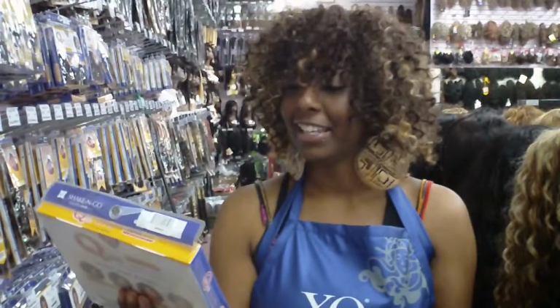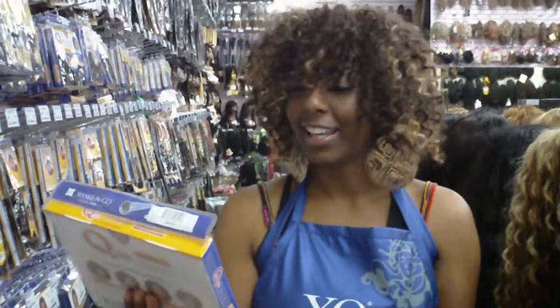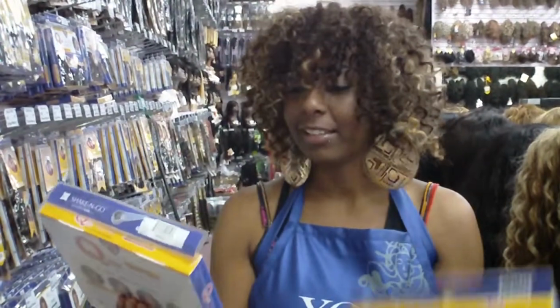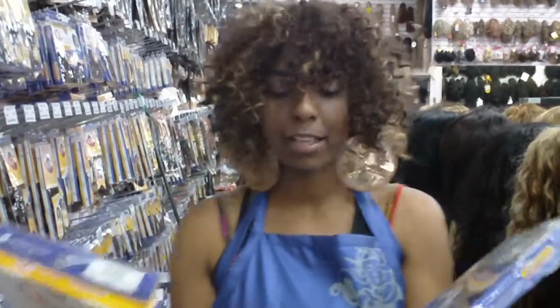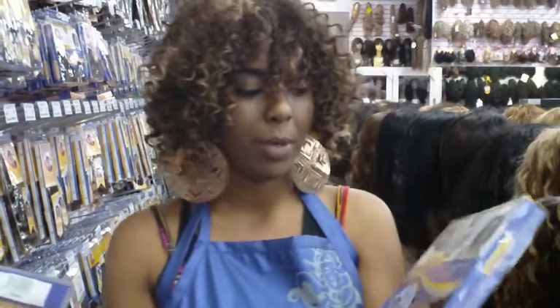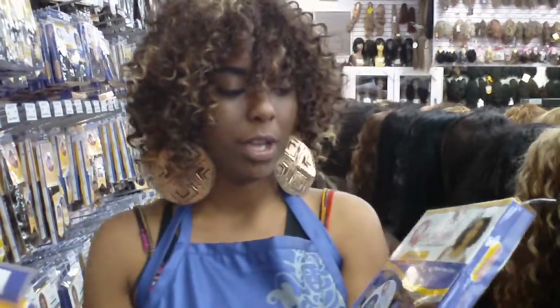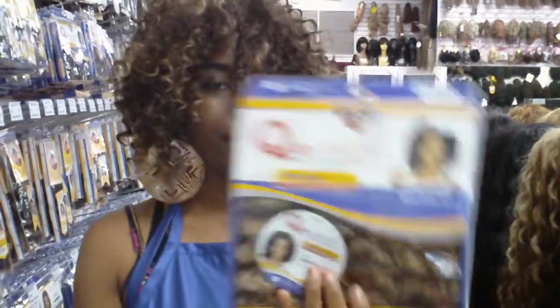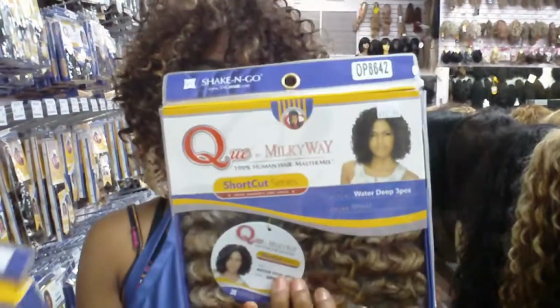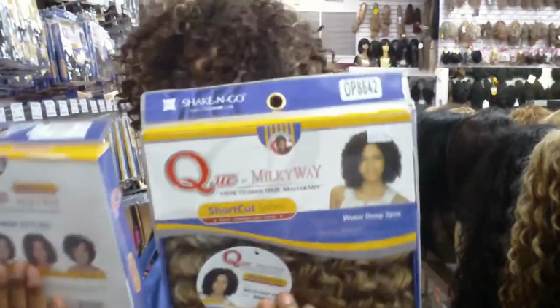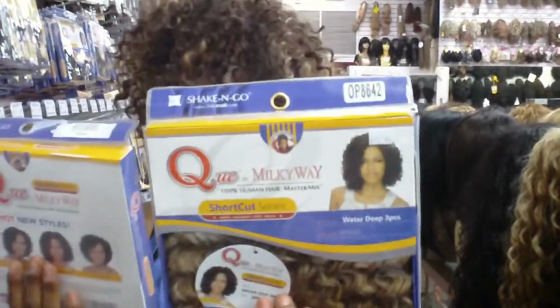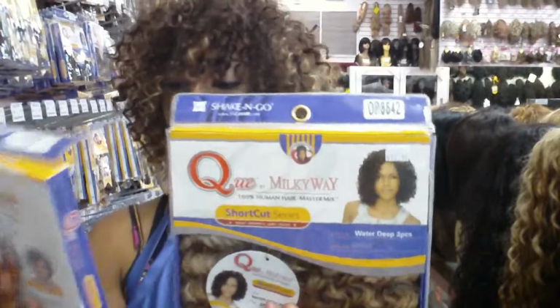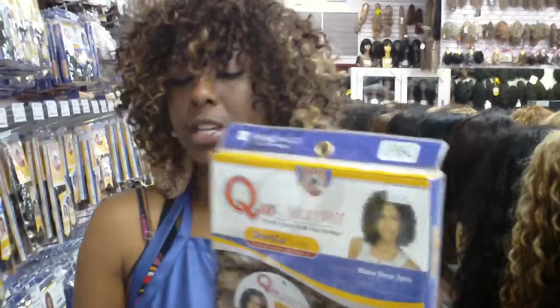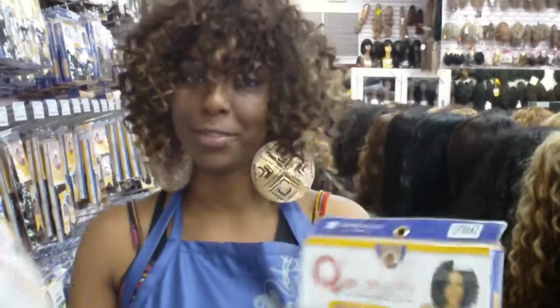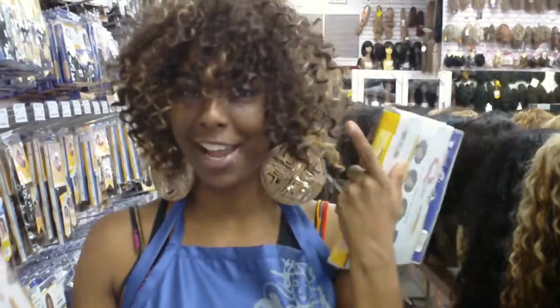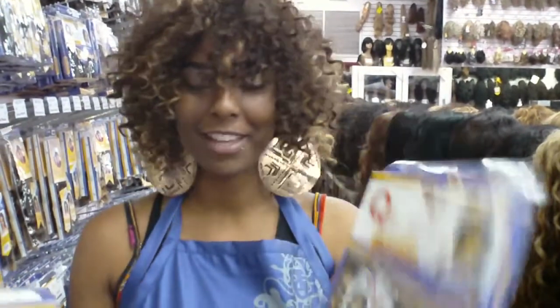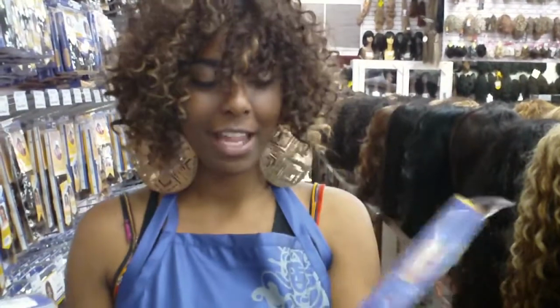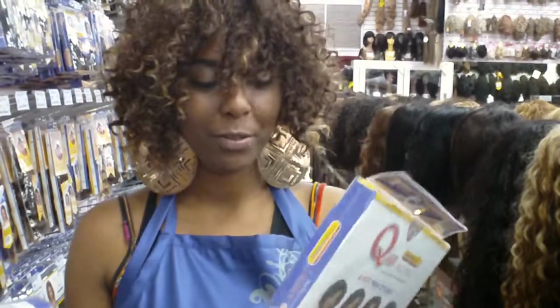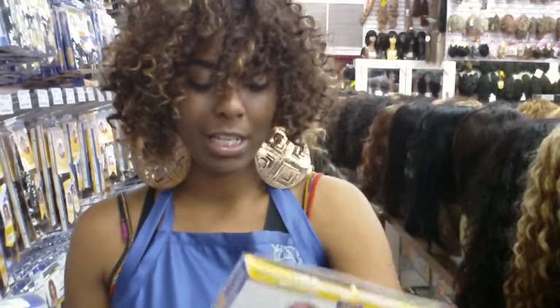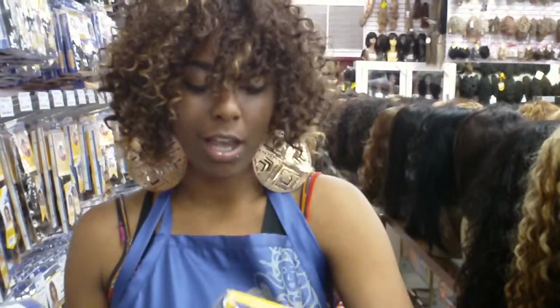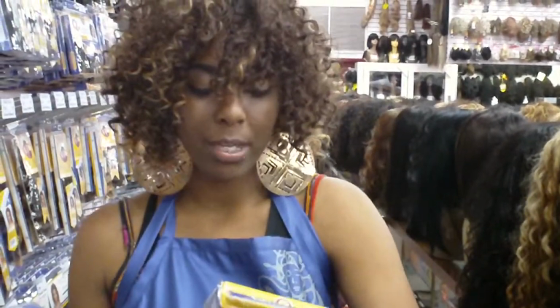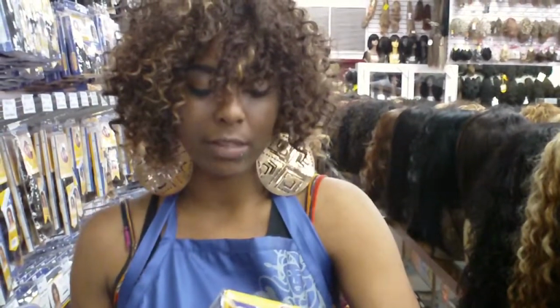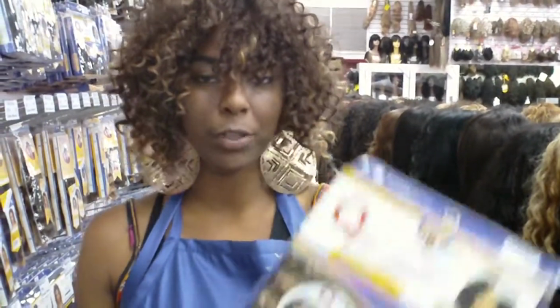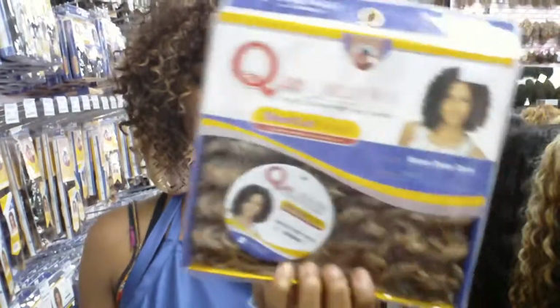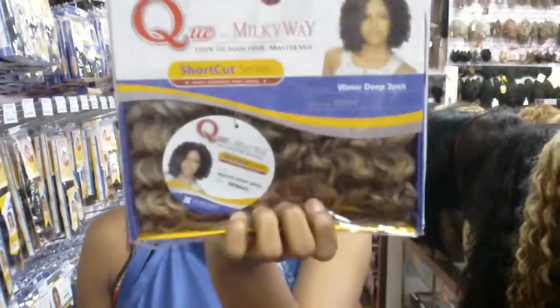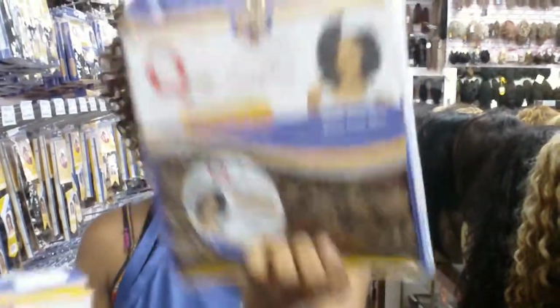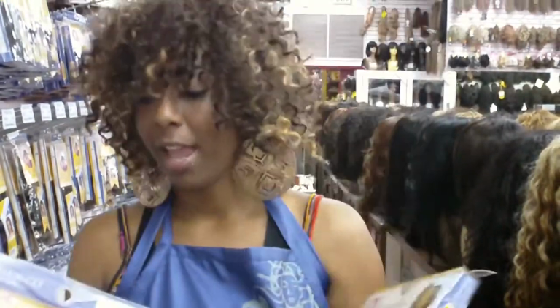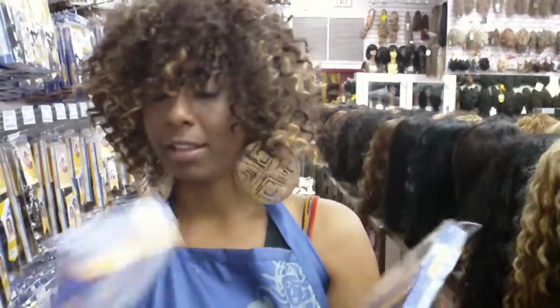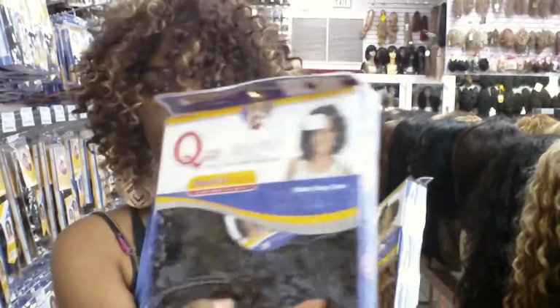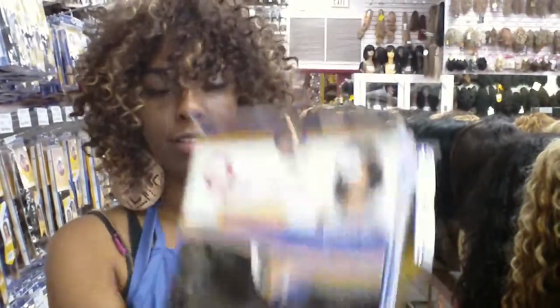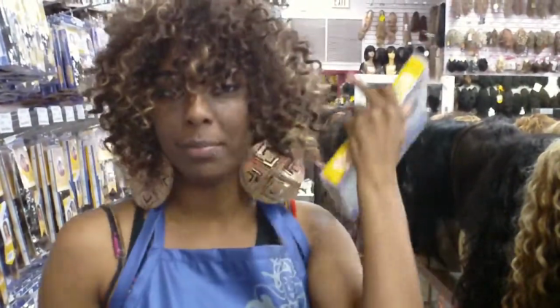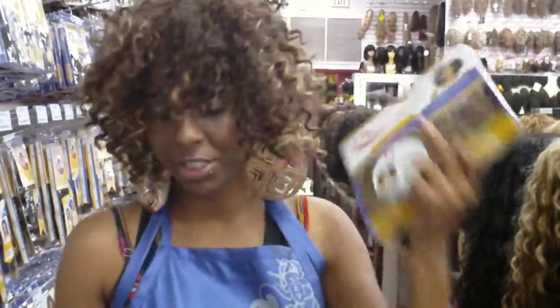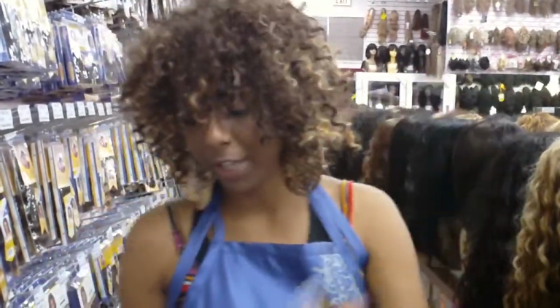This is the Milky Way Q. The style is water deep. This is what I have. I use the OP8642, which is blonde, and the color 4 to do the mixture effect.